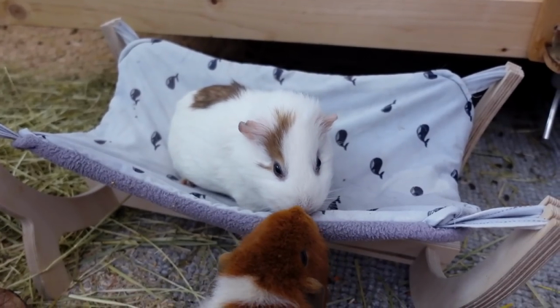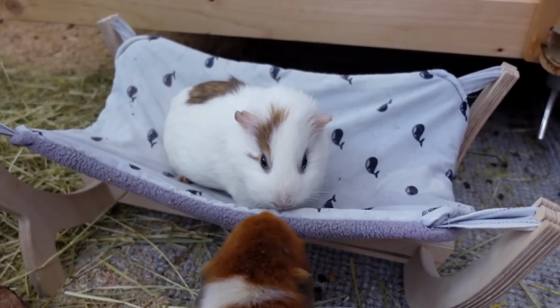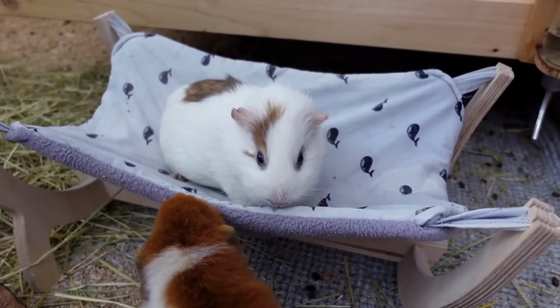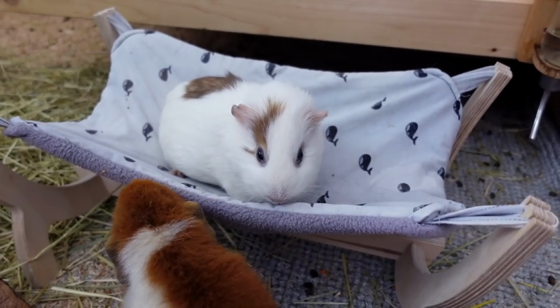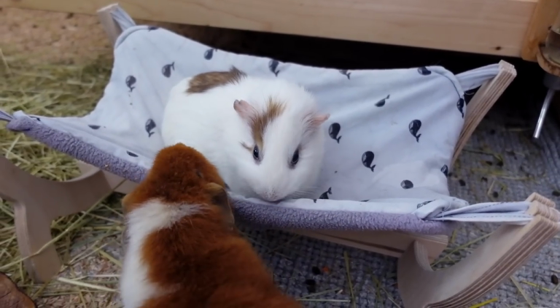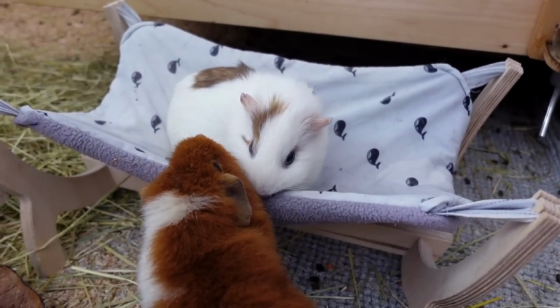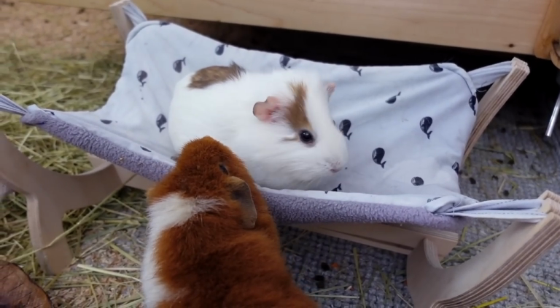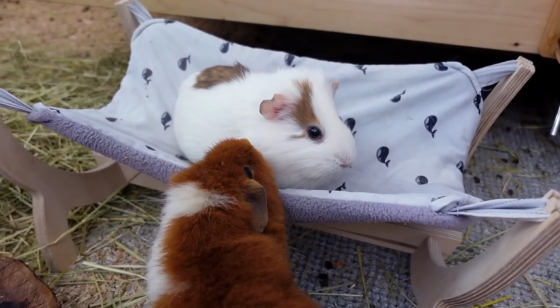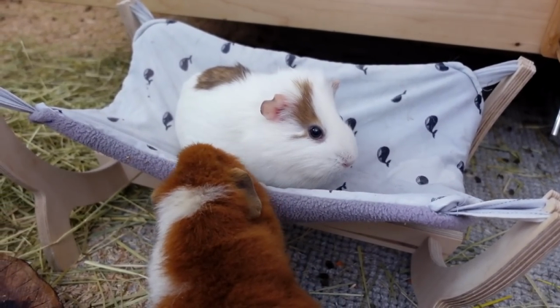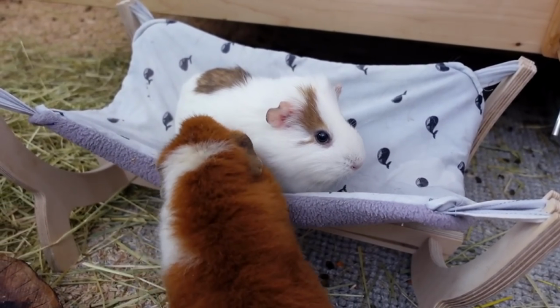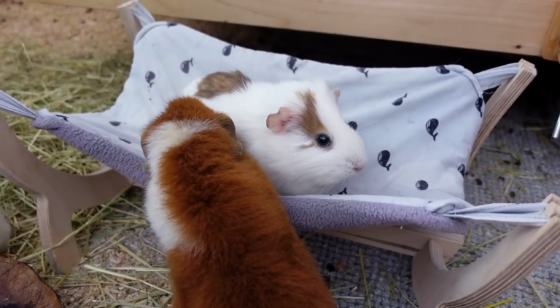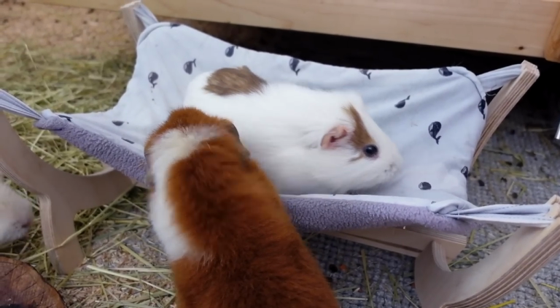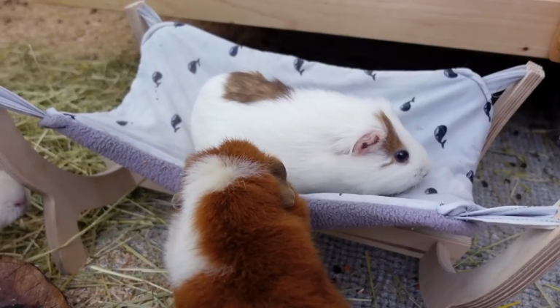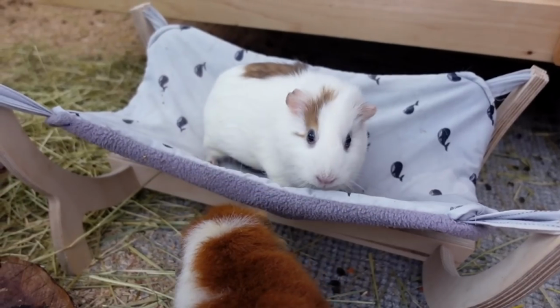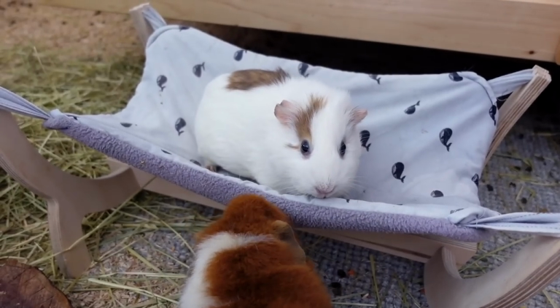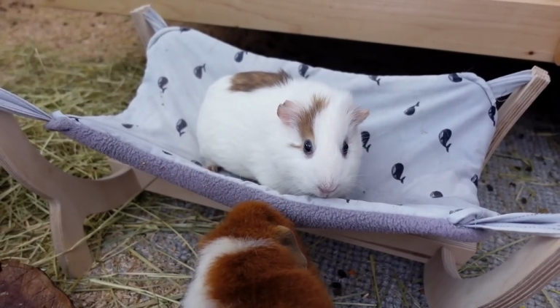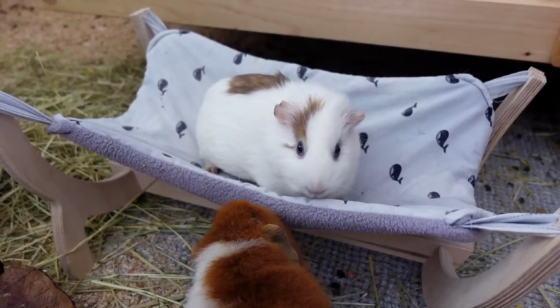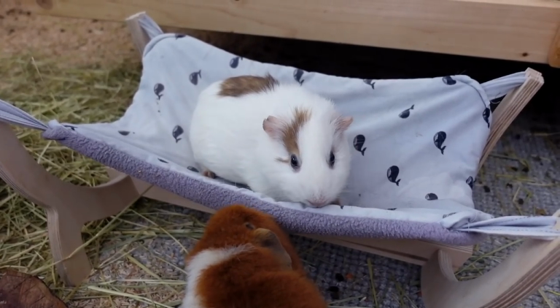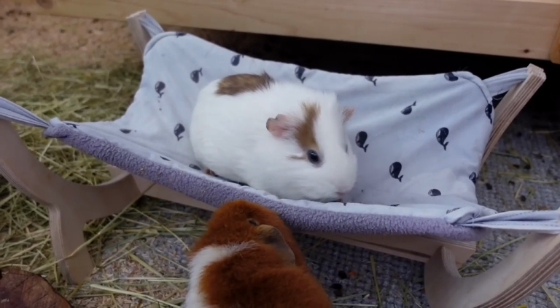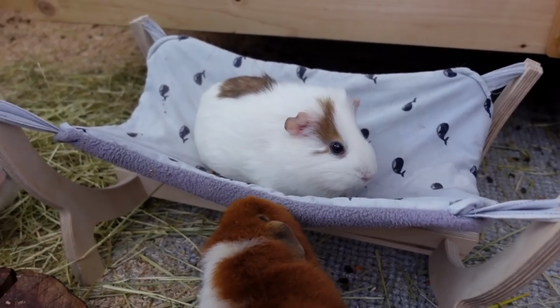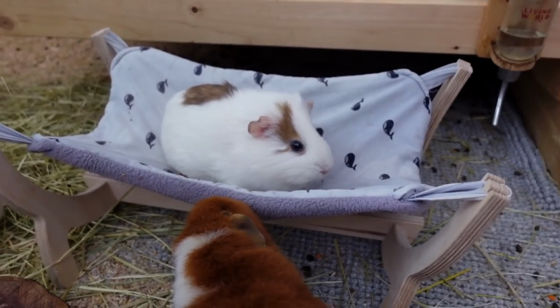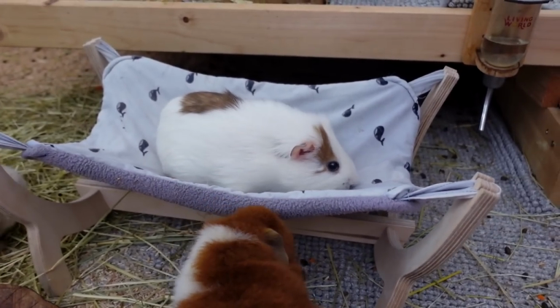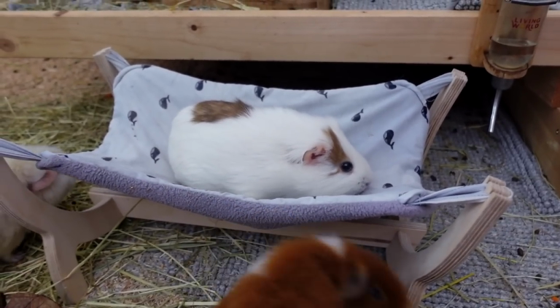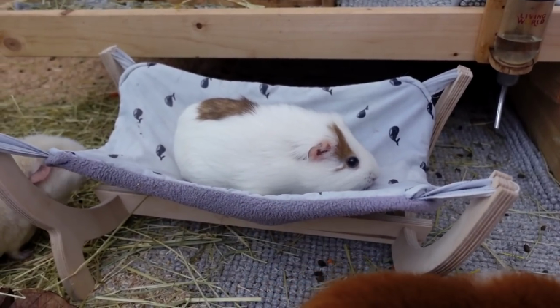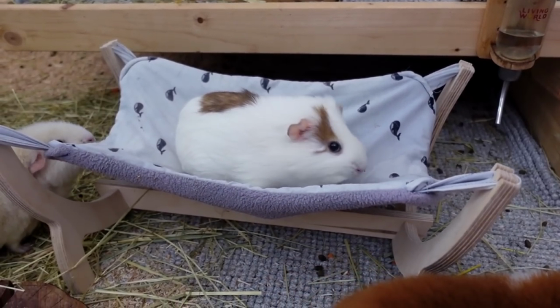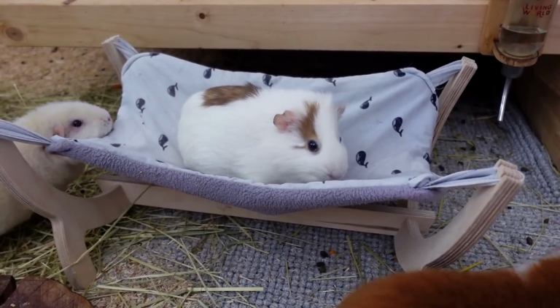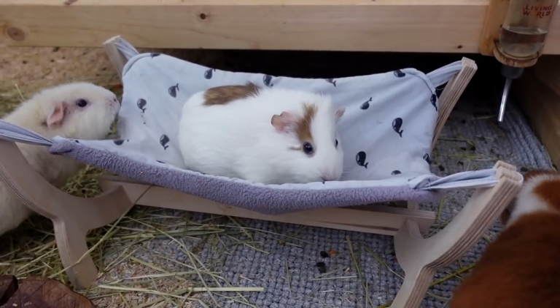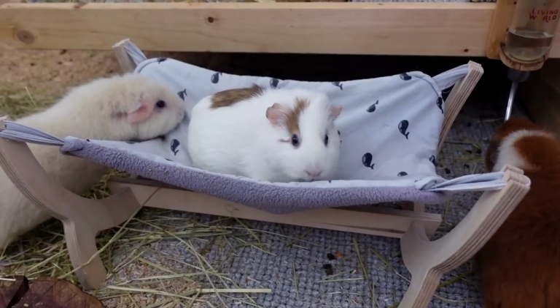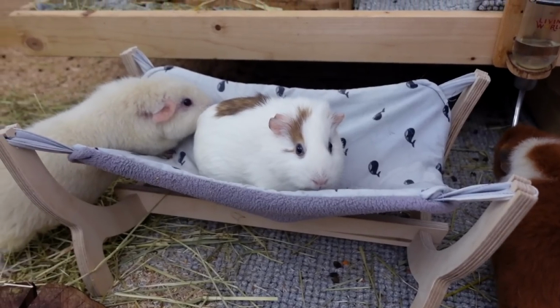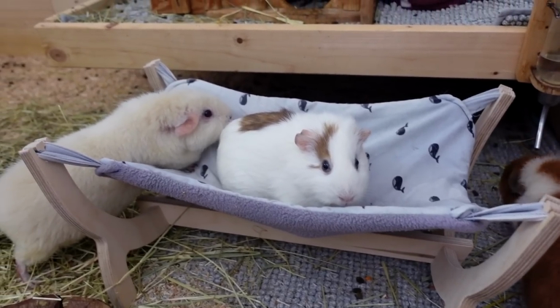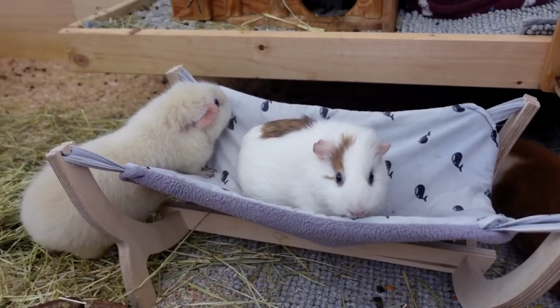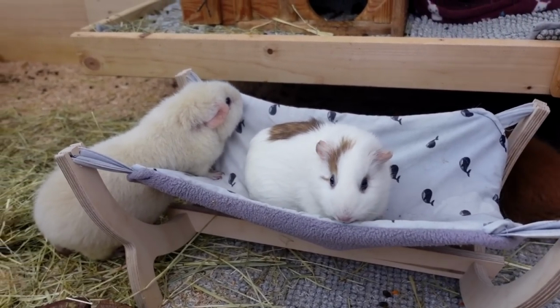The boss has now claimed the hammock for herself, so I think it might be time to get the second one. Fitz is just trying to get in but it has Nugget sitting right in the middle of the hammock. Lumi is trying to get in as well.